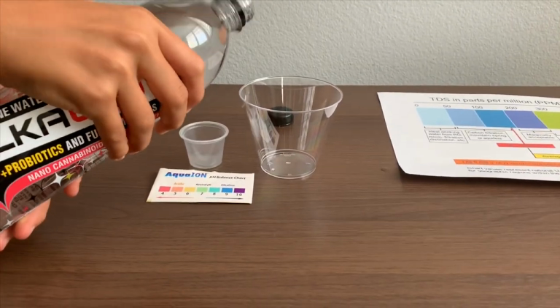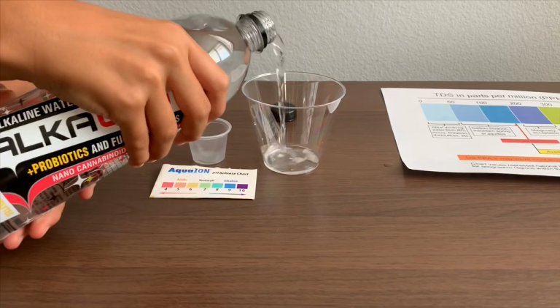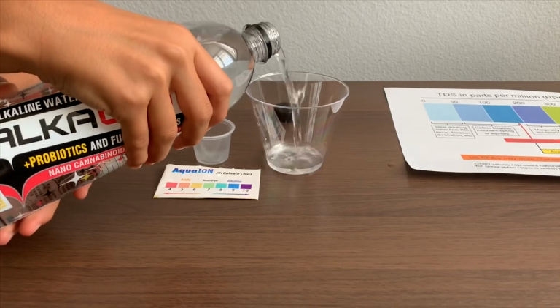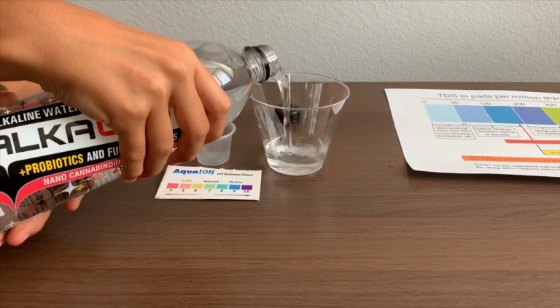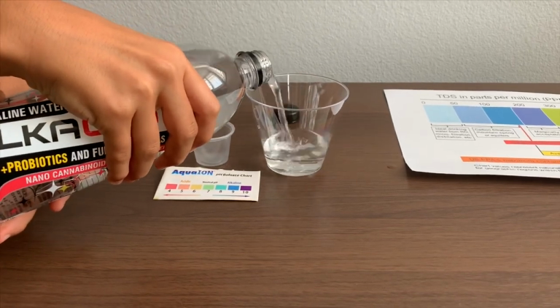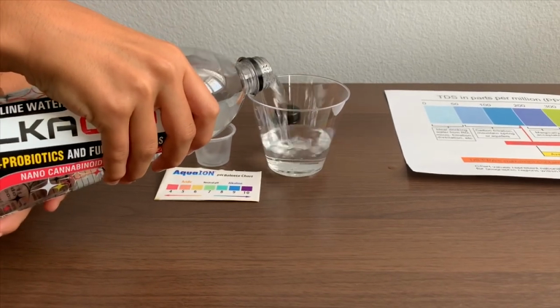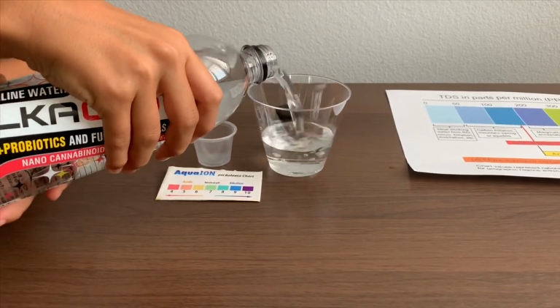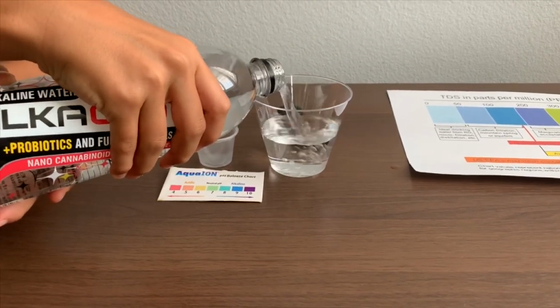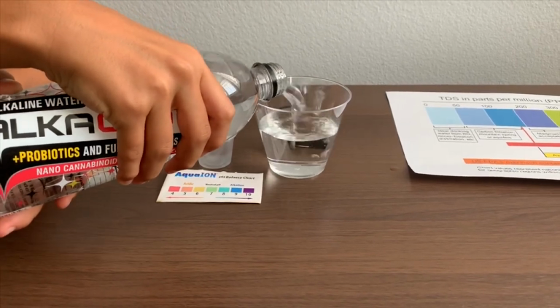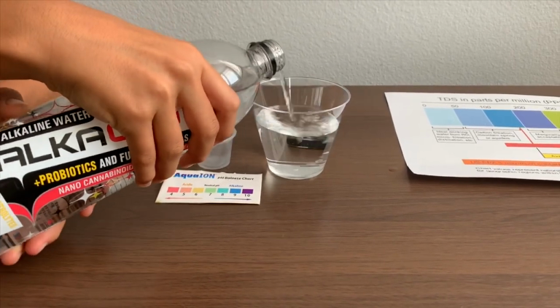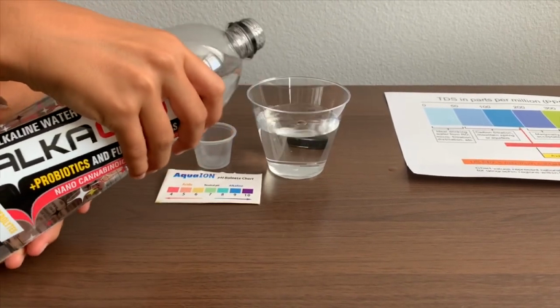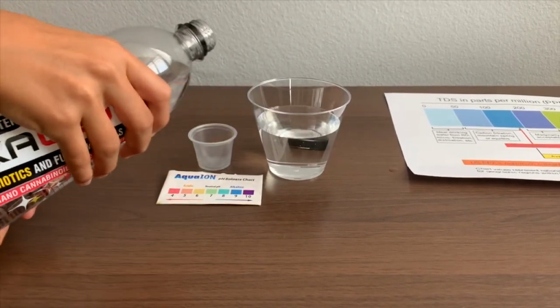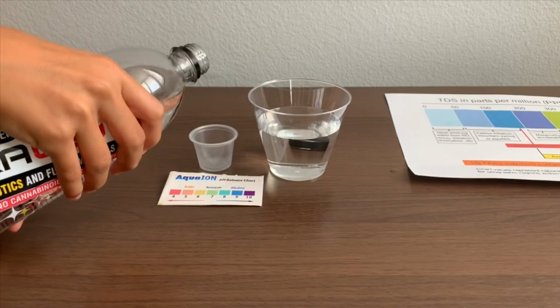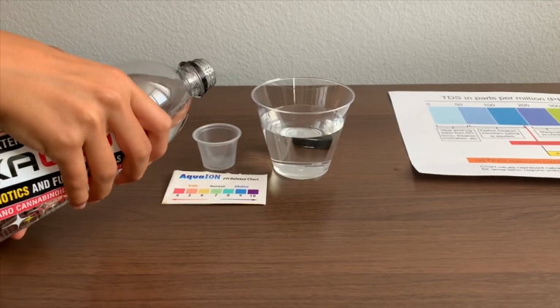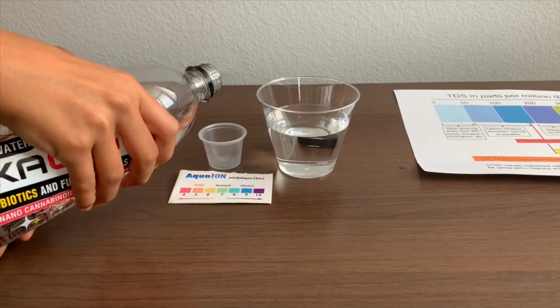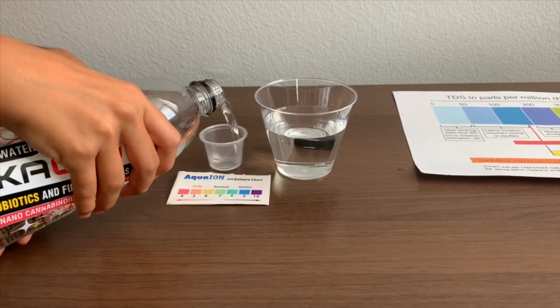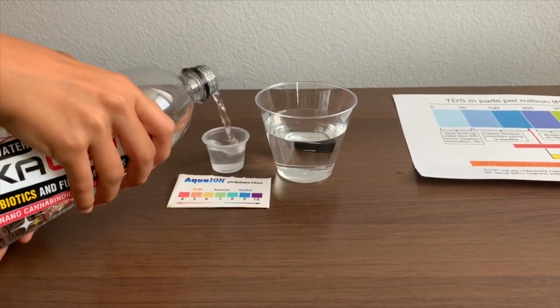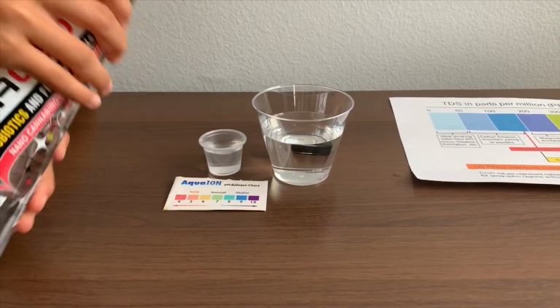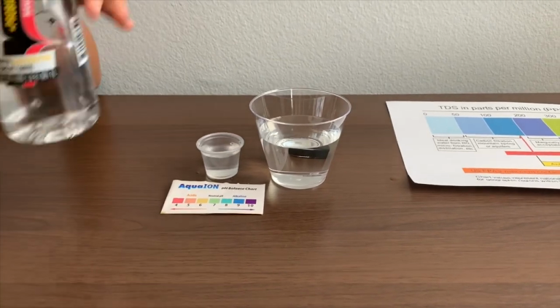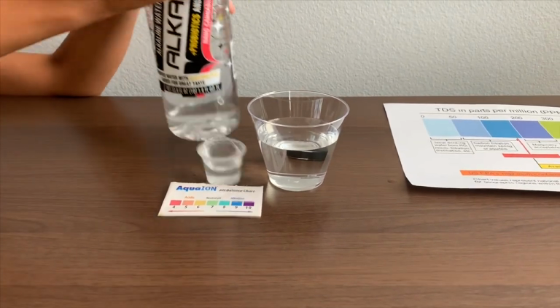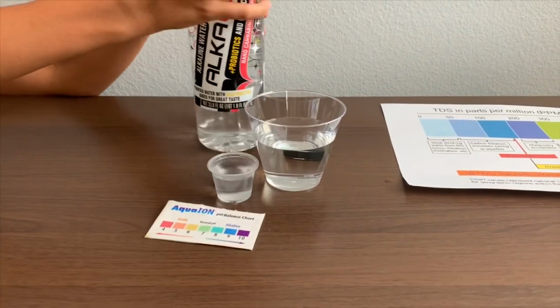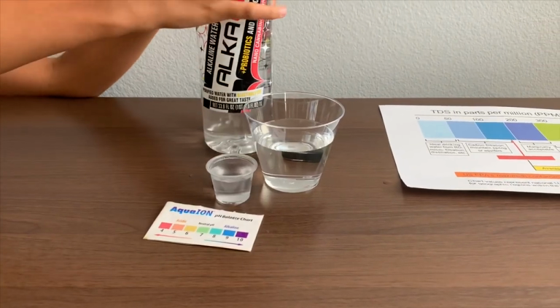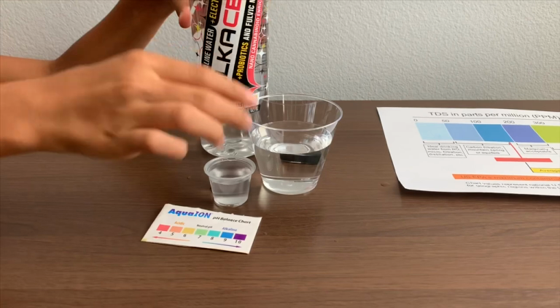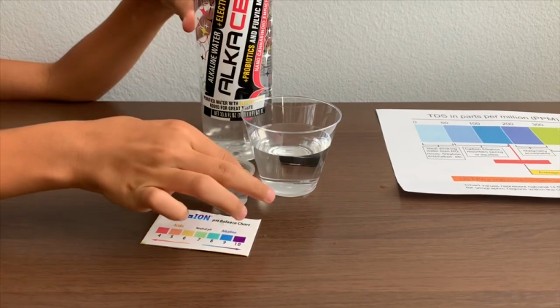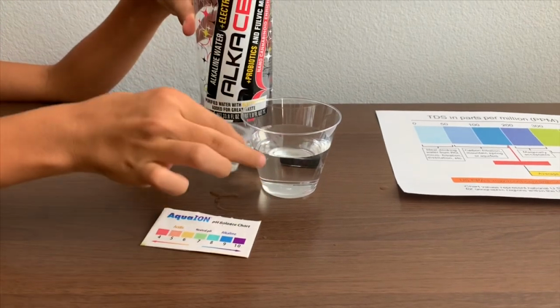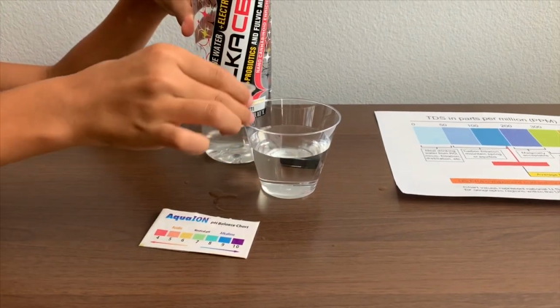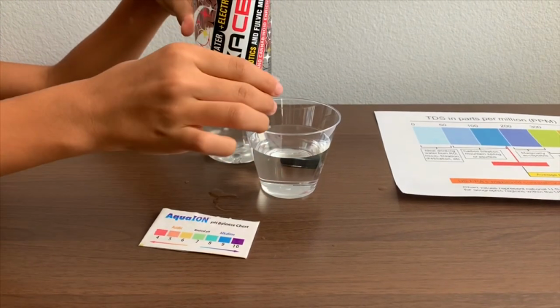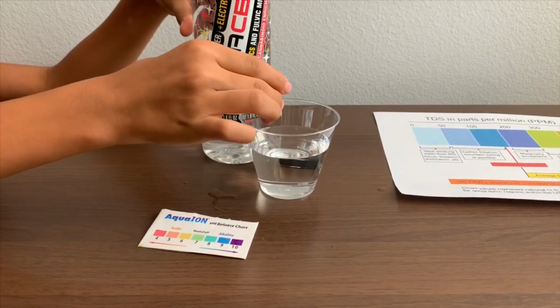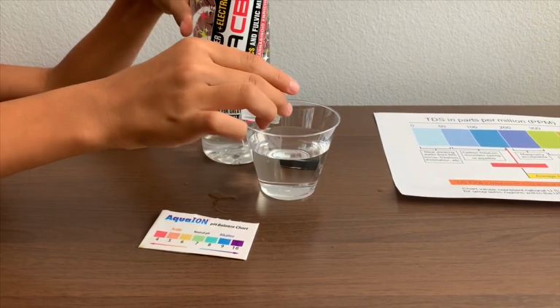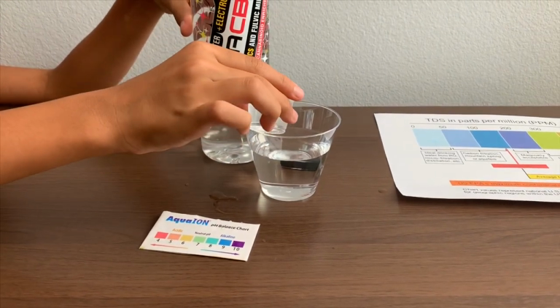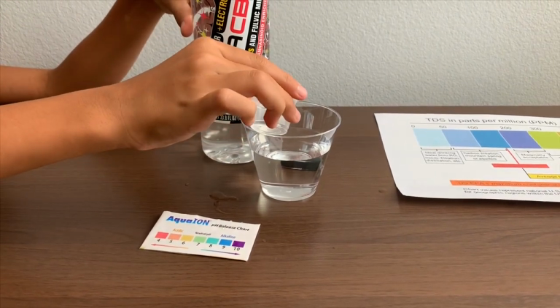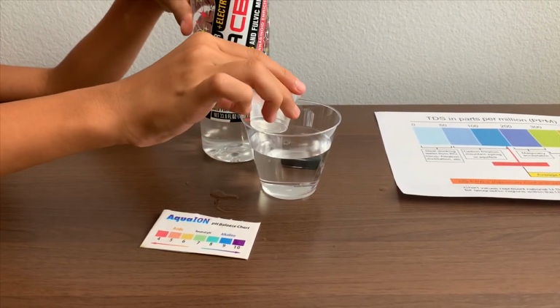Let's pour some water in. This is a little bit too much for the pH cup. Let's pour some back into the TDS cup.